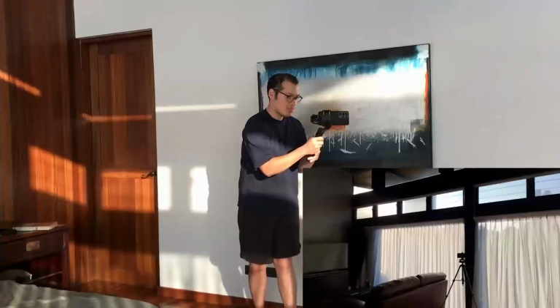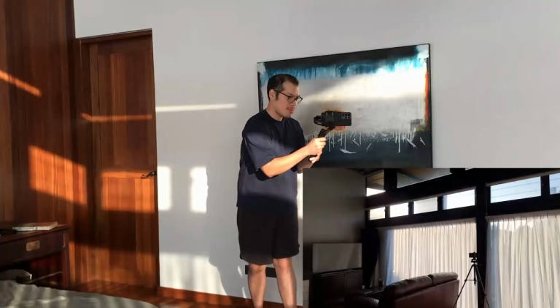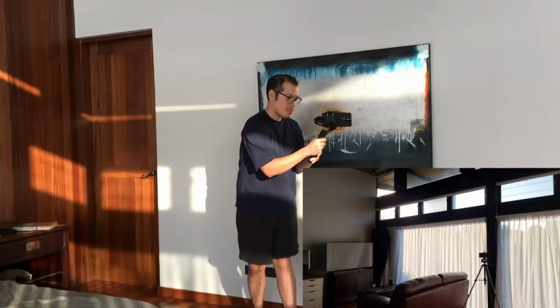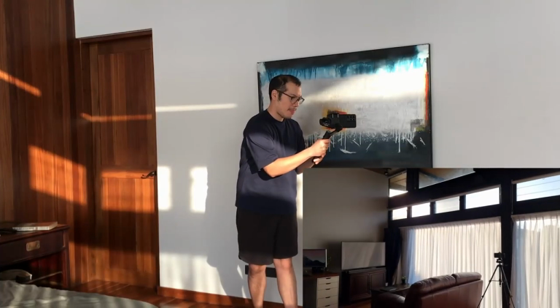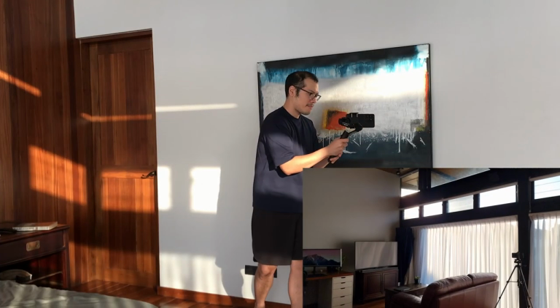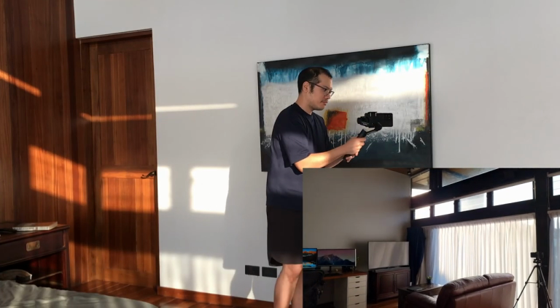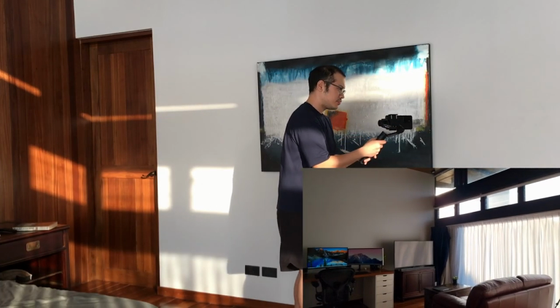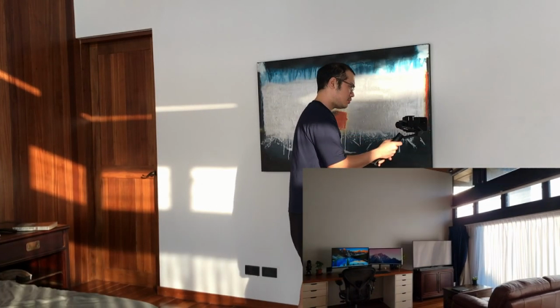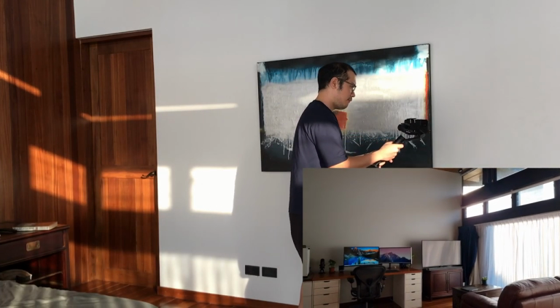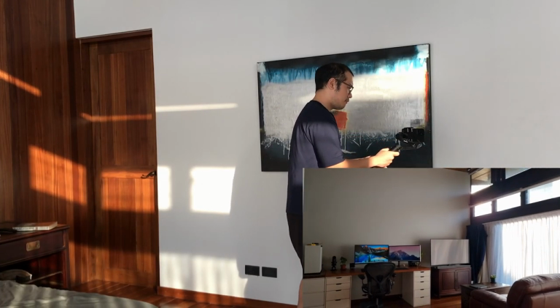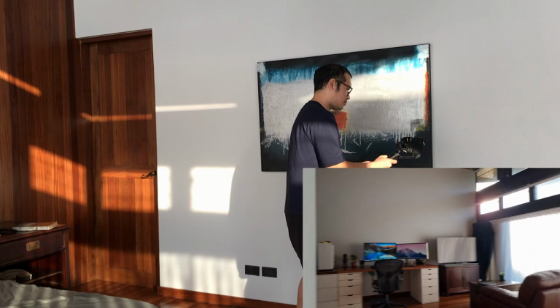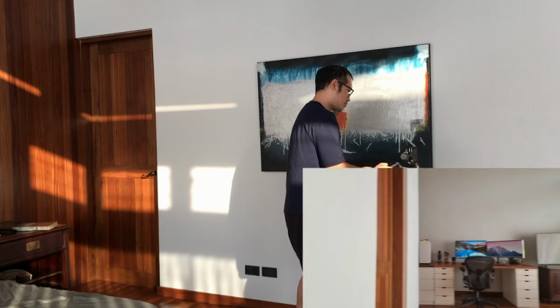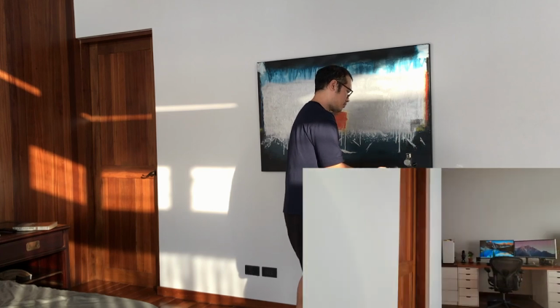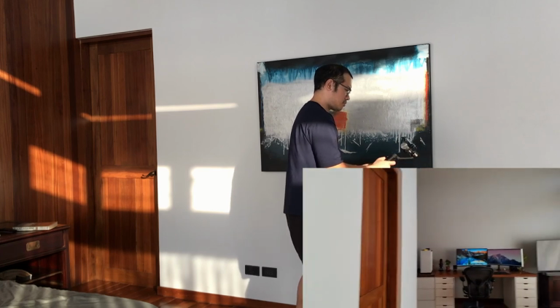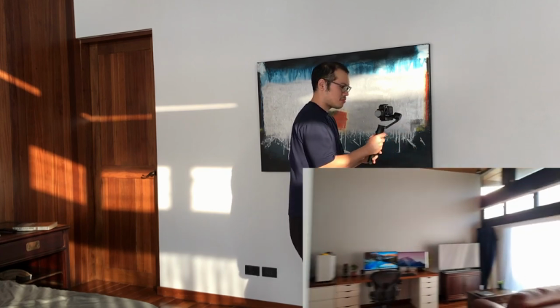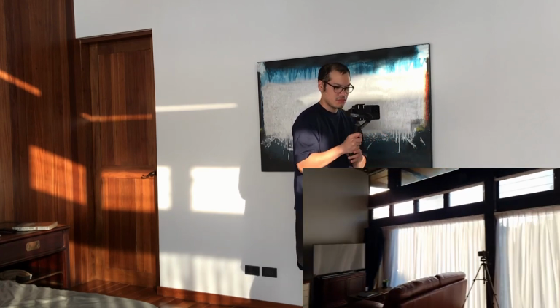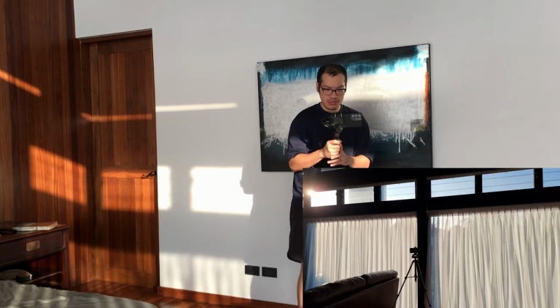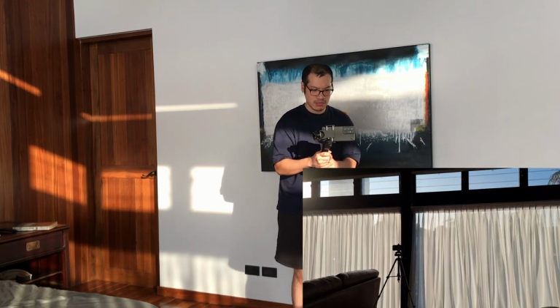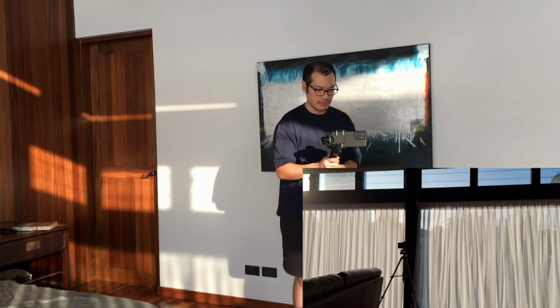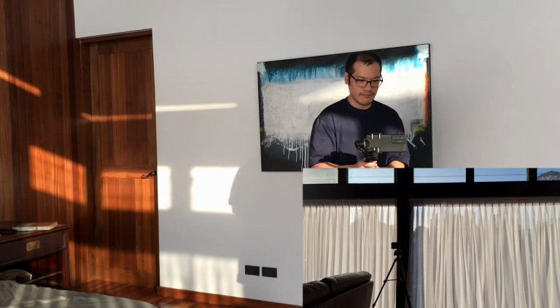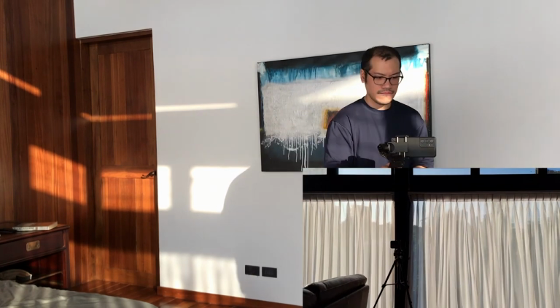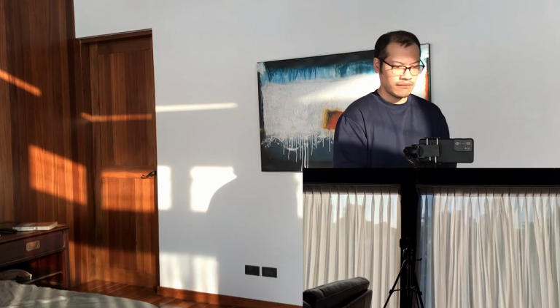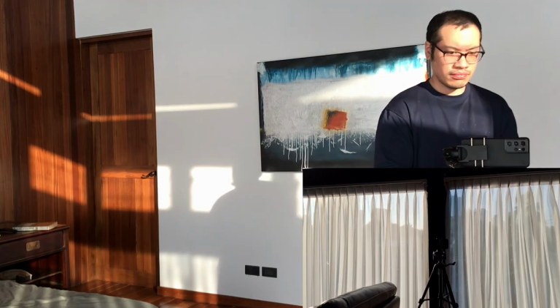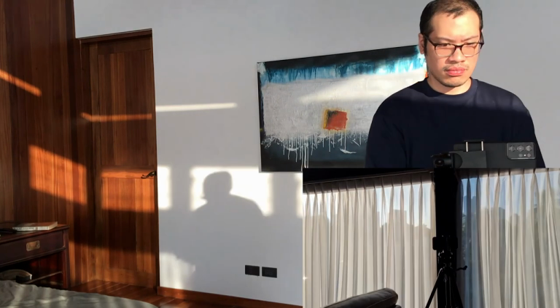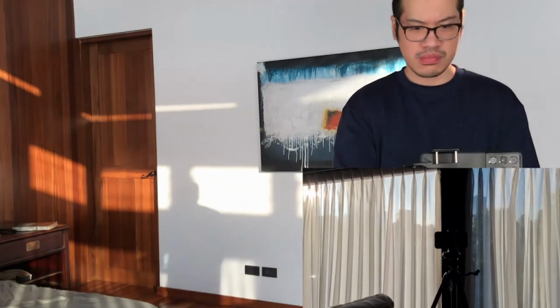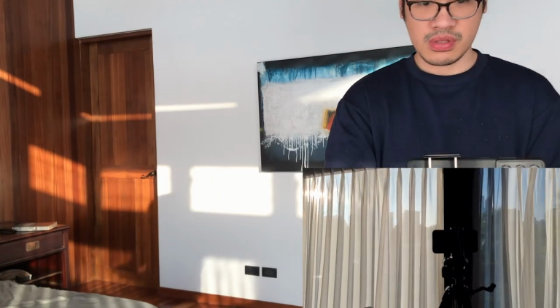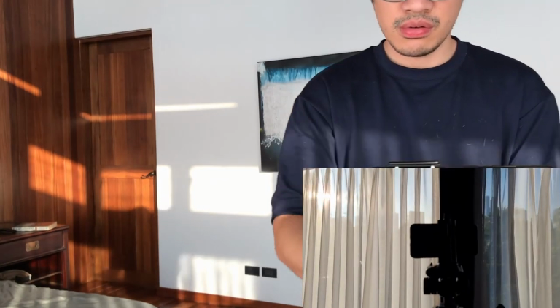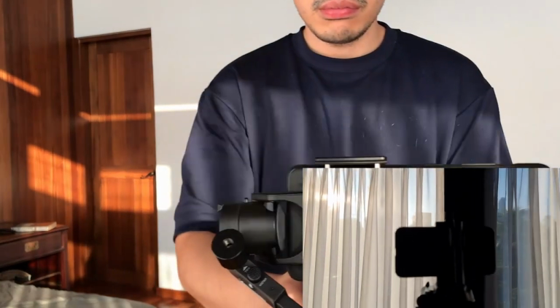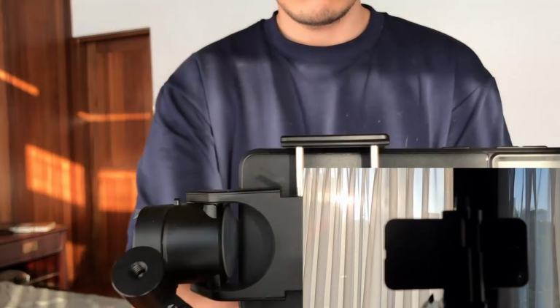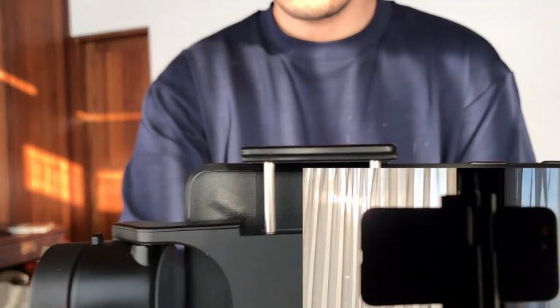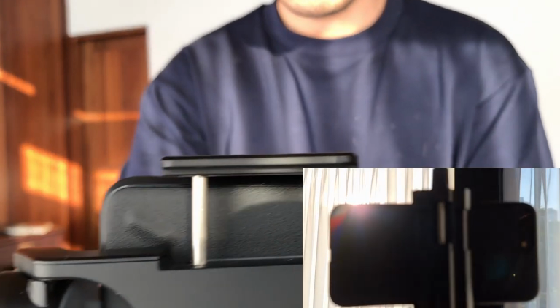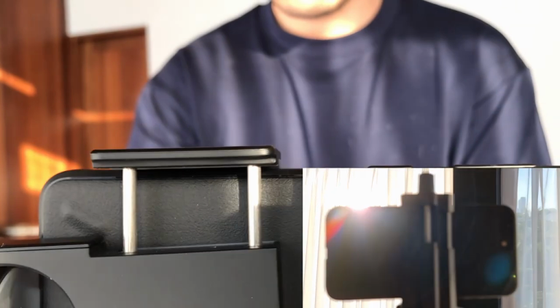After you have linked the Zen to your phone through Bluetooth, you can immediately start using the other buttons of the gimbal, such as the red button to begin recording or to take a quick snapshot. This is so your hands never need to leave the handle in order to use the camera controls on your phone screen.